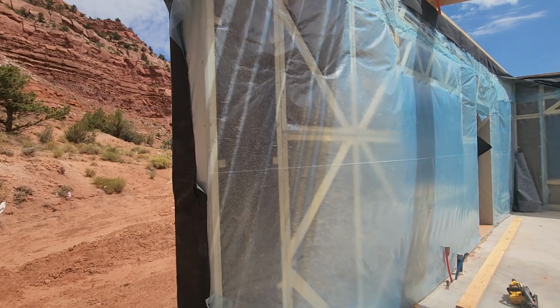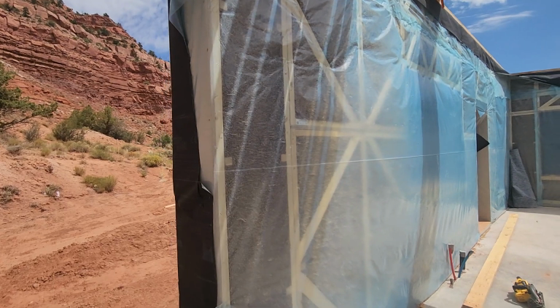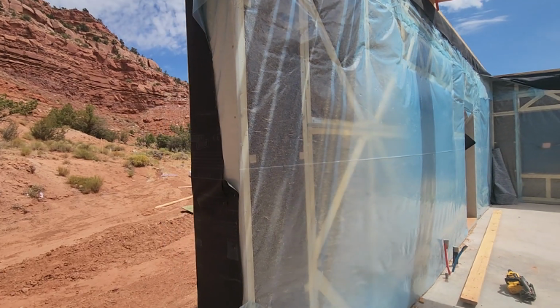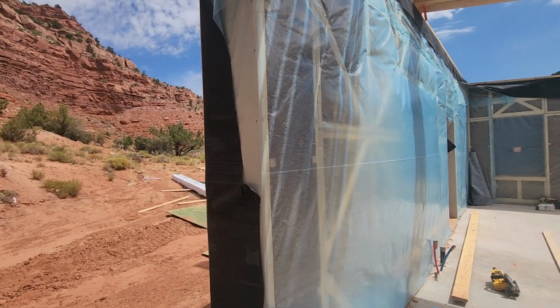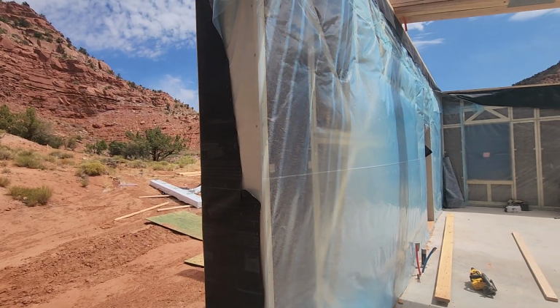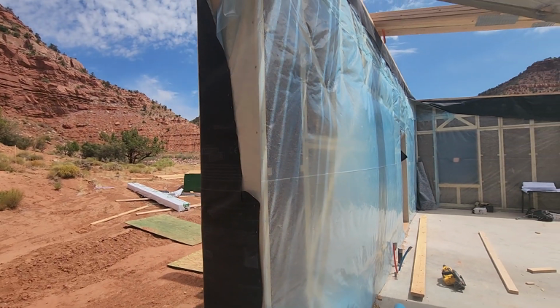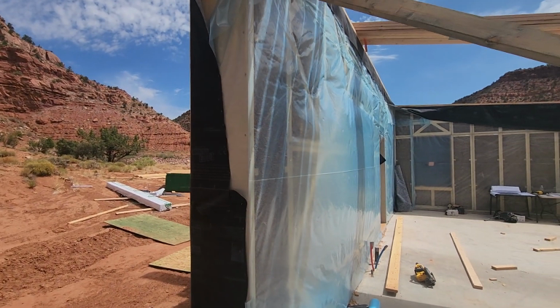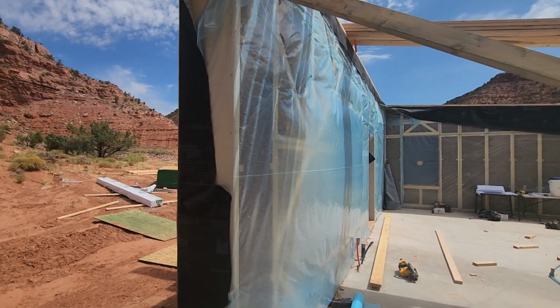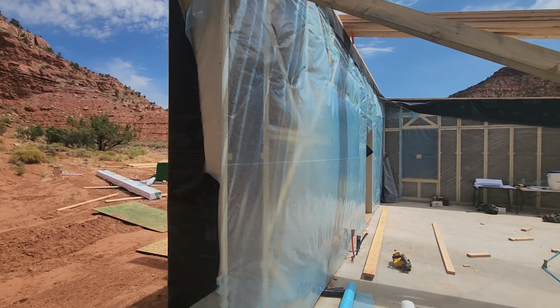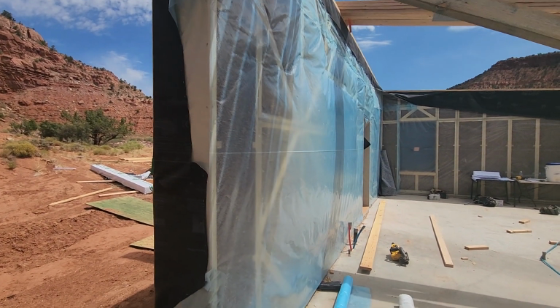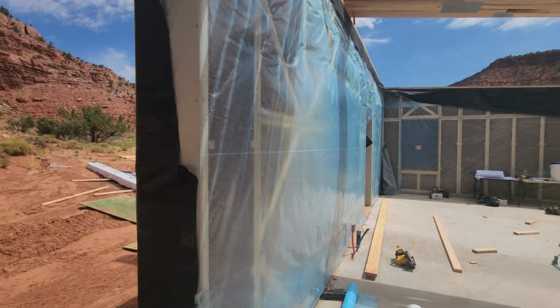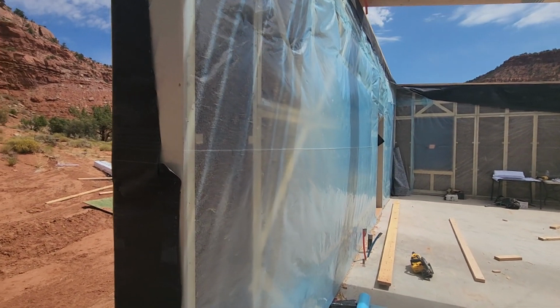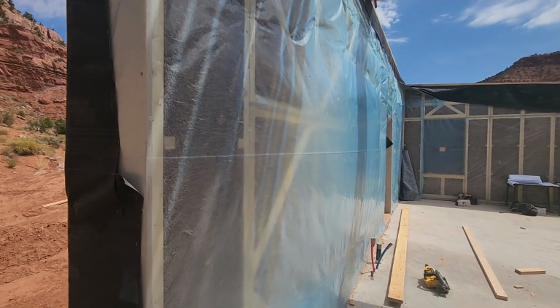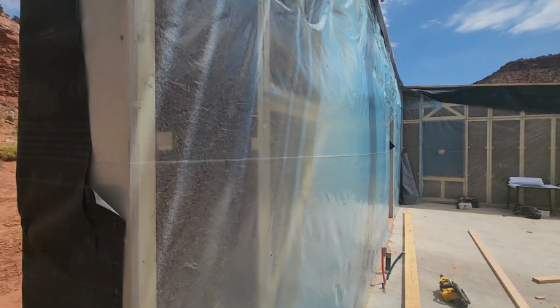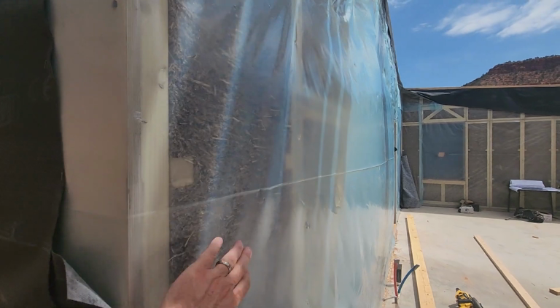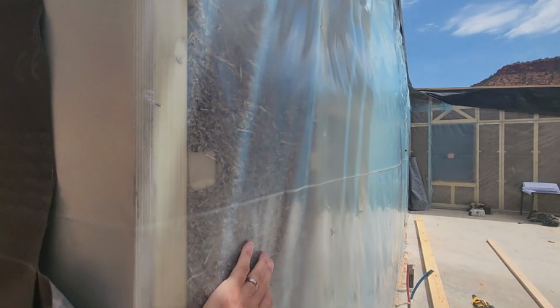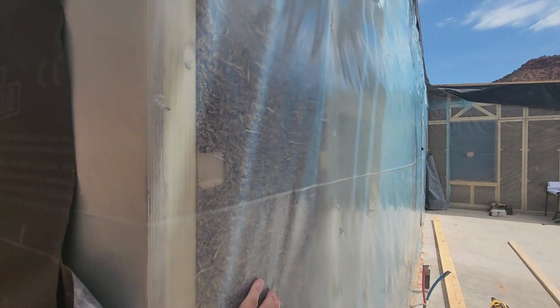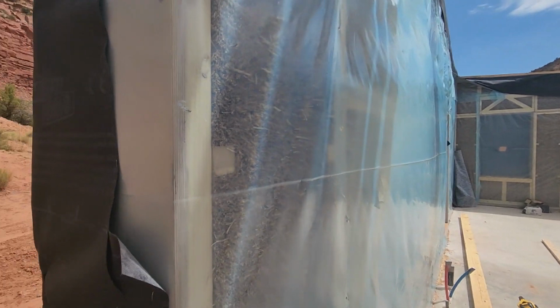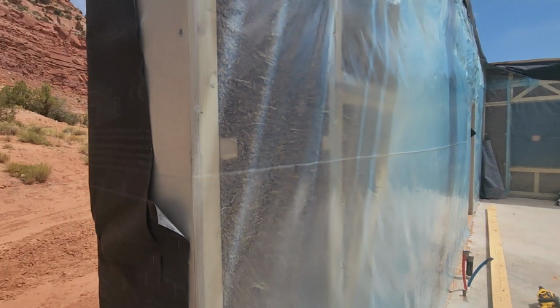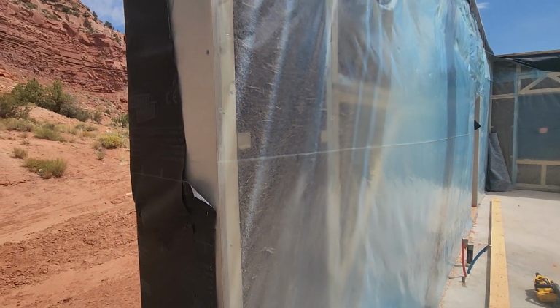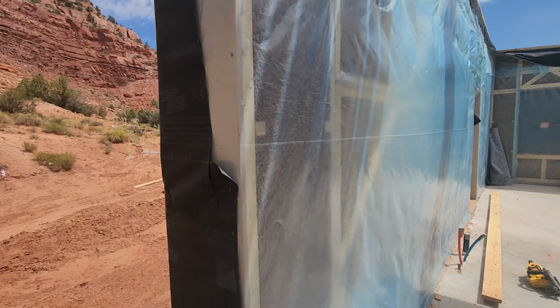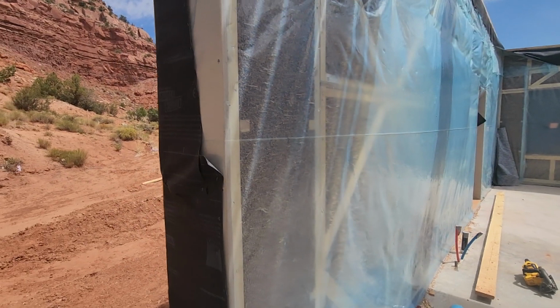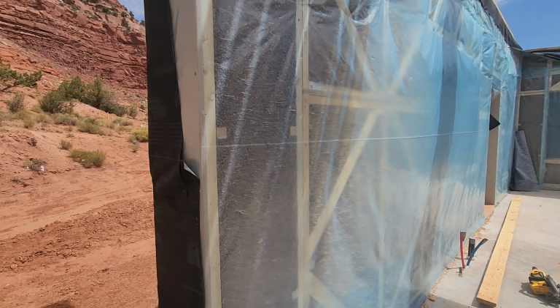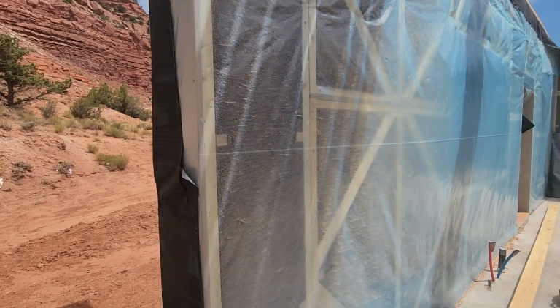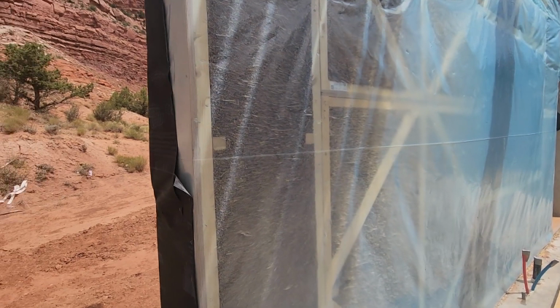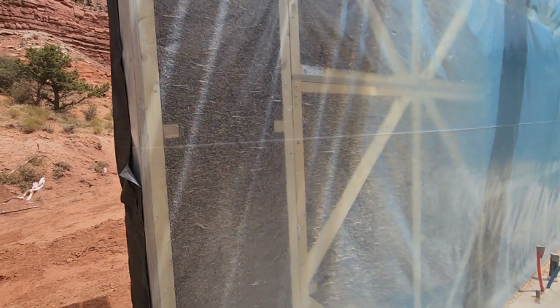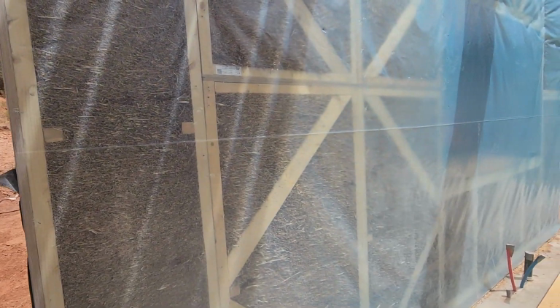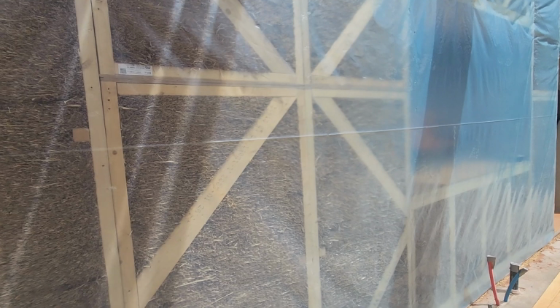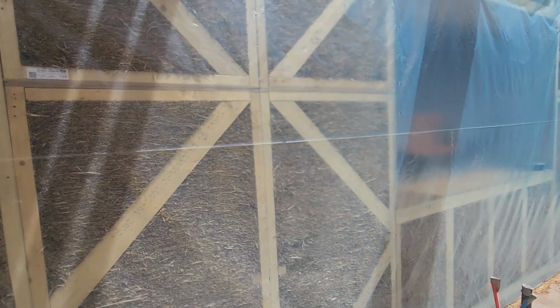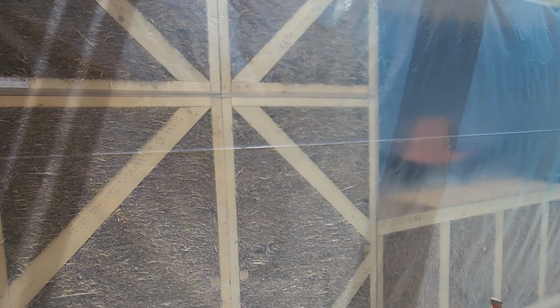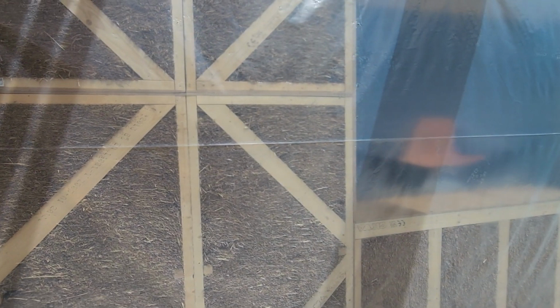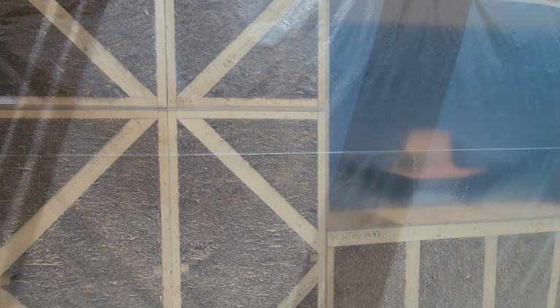Because of that load distribution, they only need two-by-four material — they don't need two-by-sixes or two-by-eights. It's a very simple lumber package for these panels, with very low impact on materials.